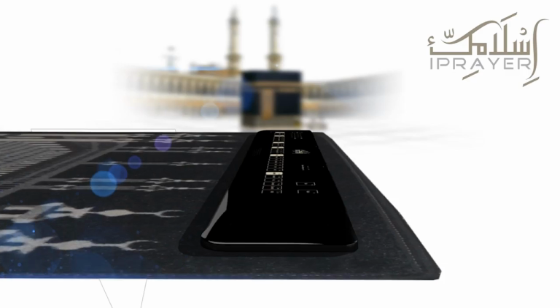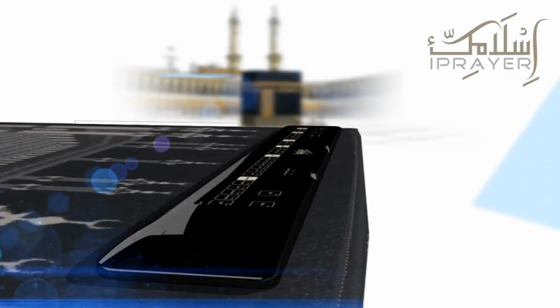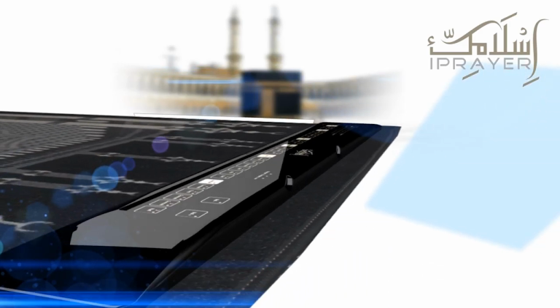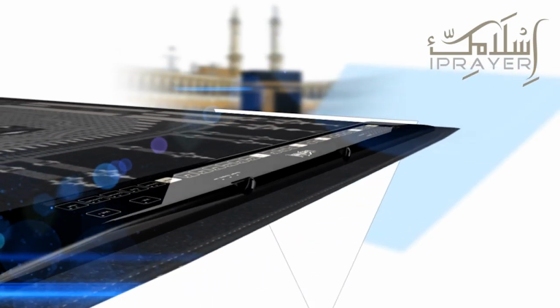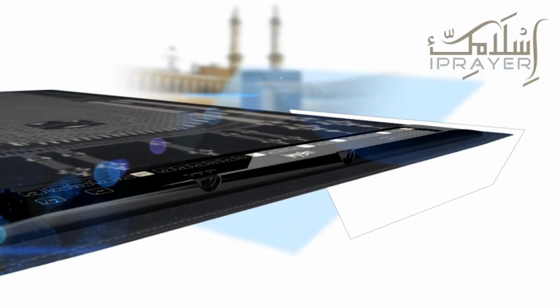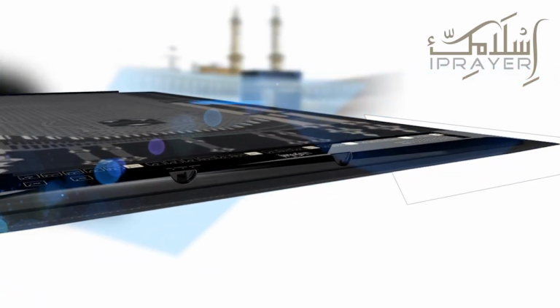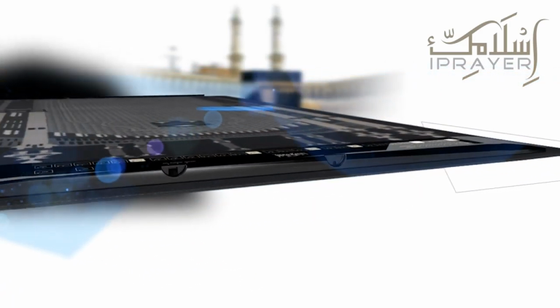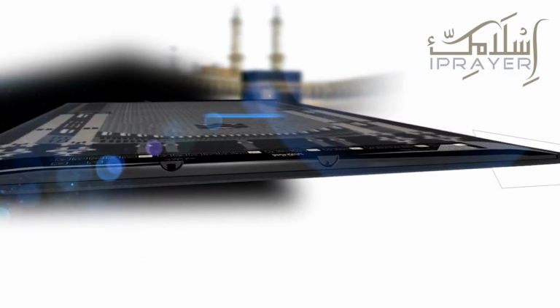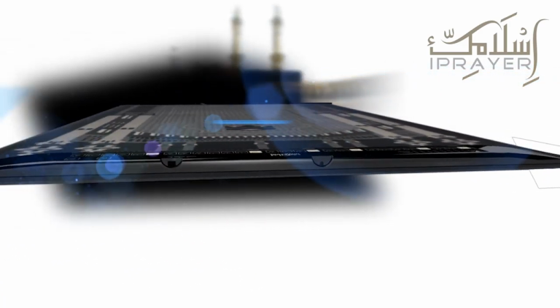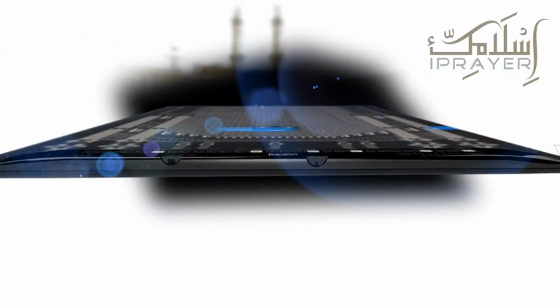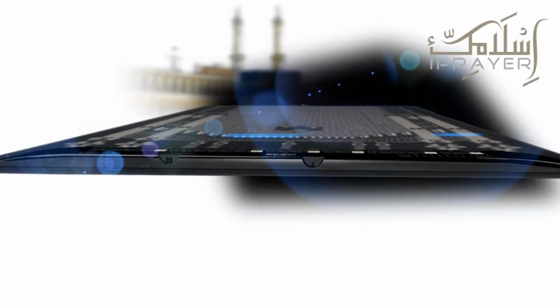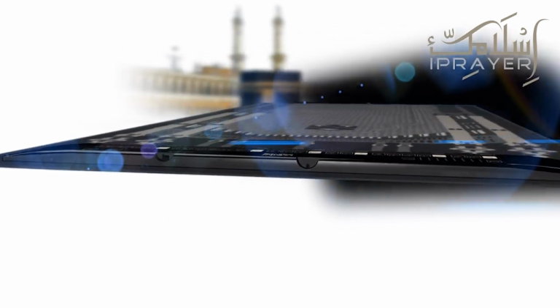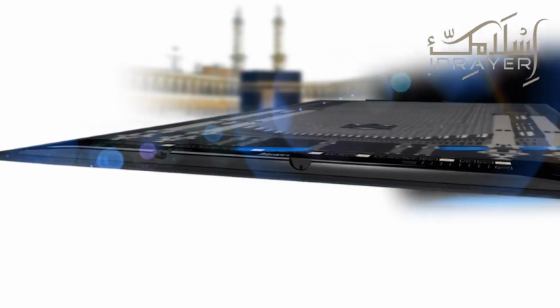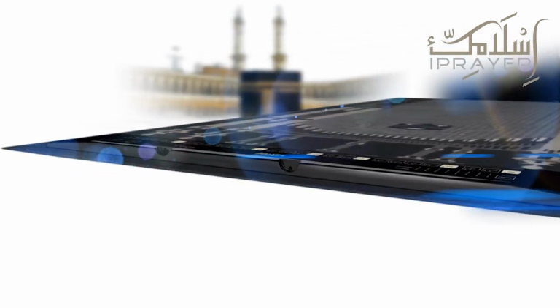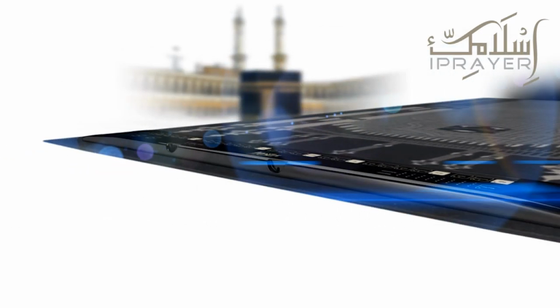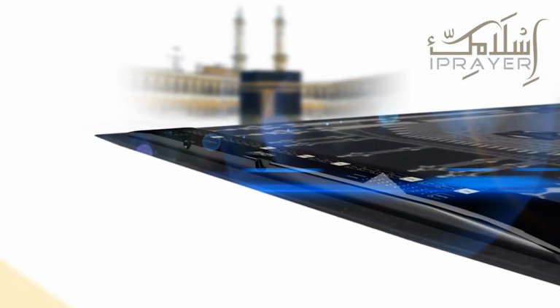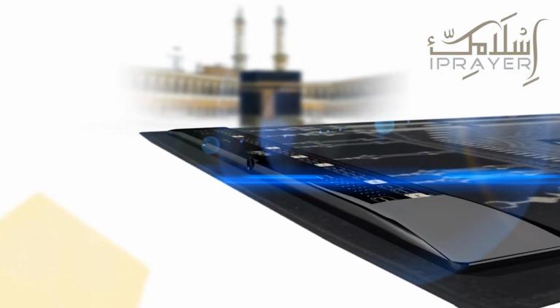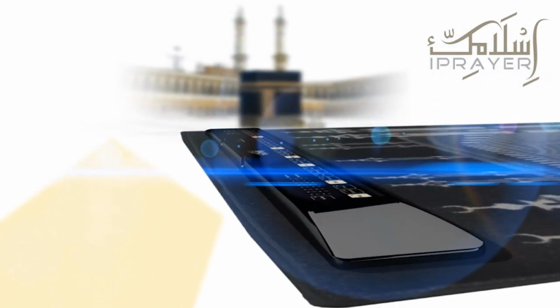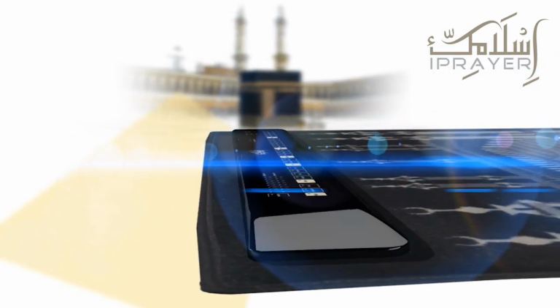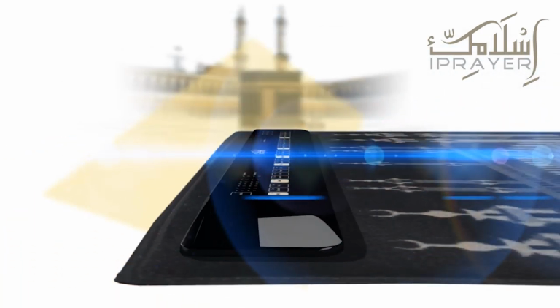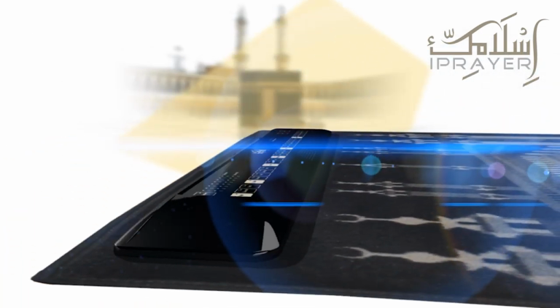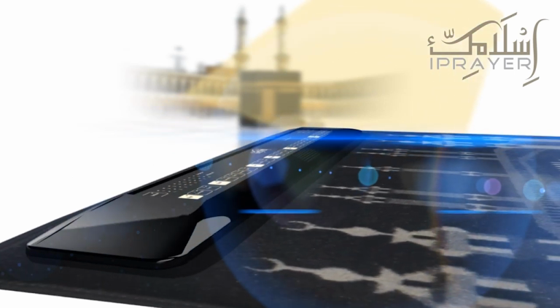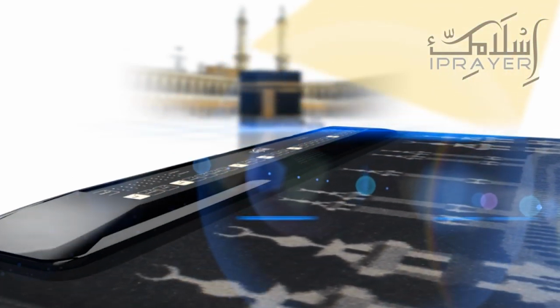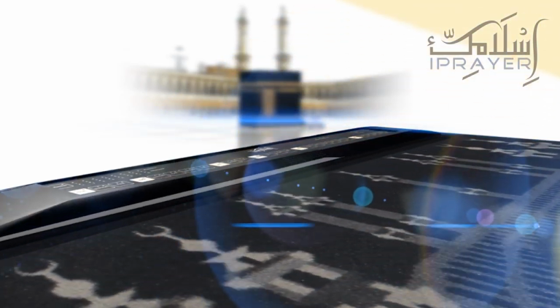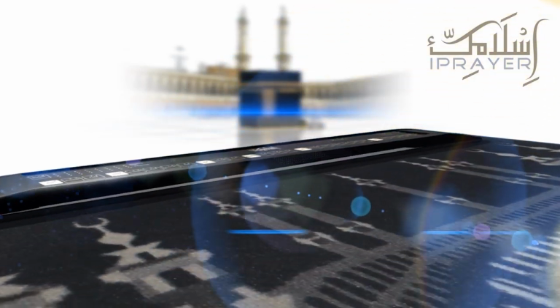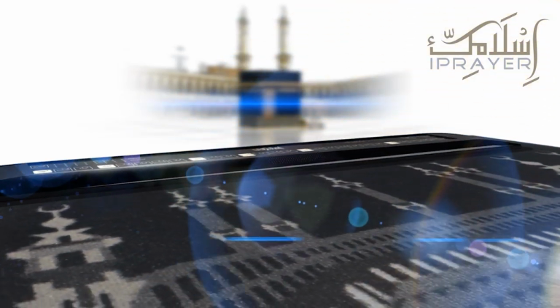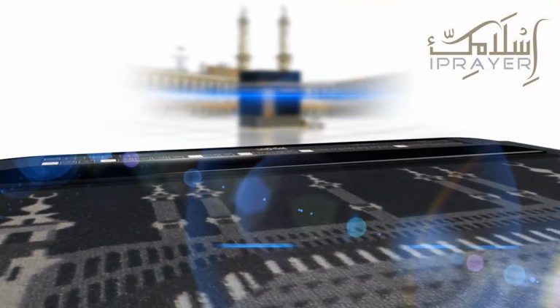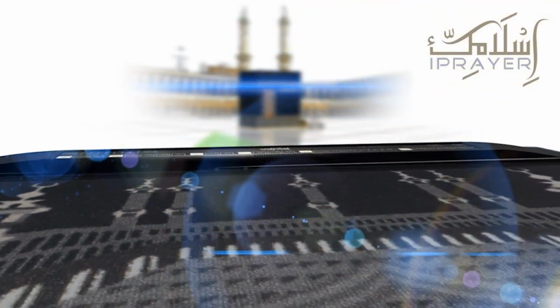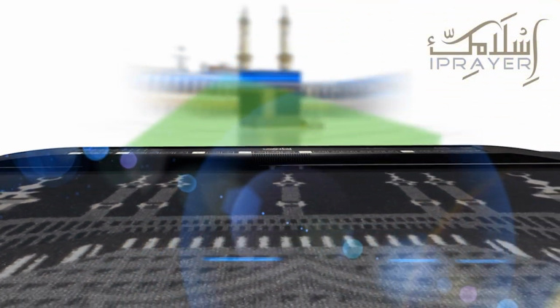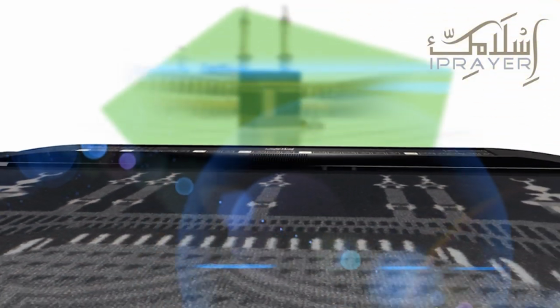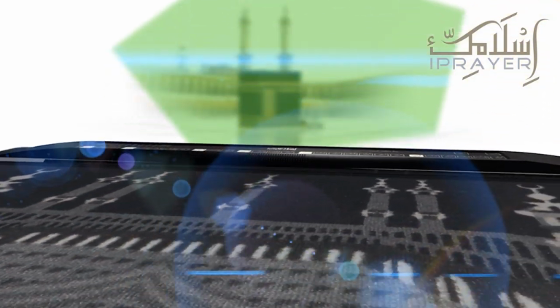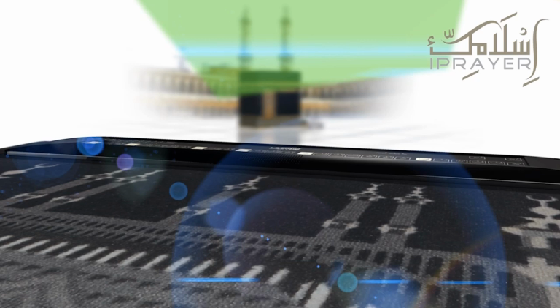The Islamic Eye Prayer is the world's first electronic Salah learning device incorporated within a prayer mat. Listen to the five daily prayers being recited and follow with the necessary actions in order to learn and perform Salah to fulfil your obligation as a Muslim.